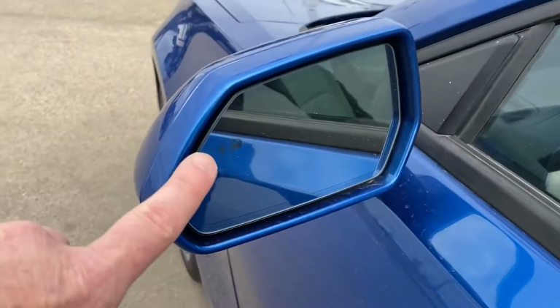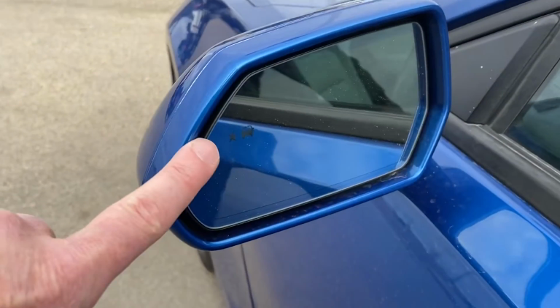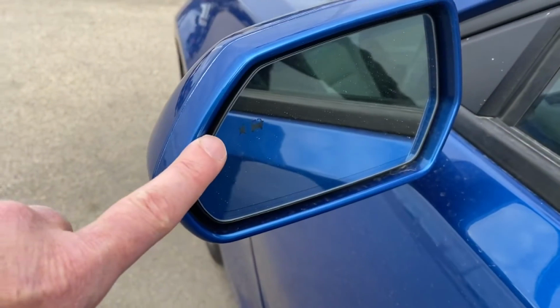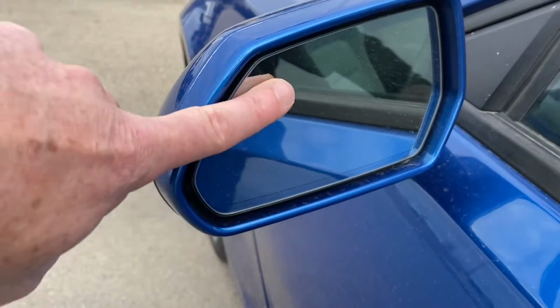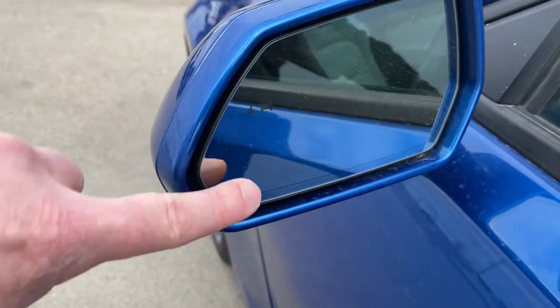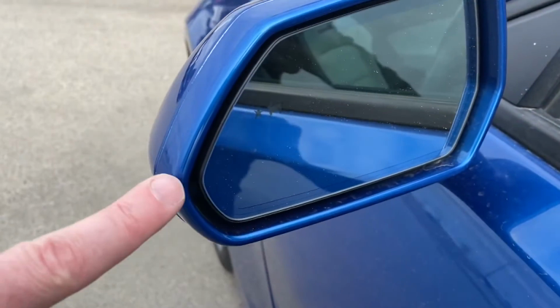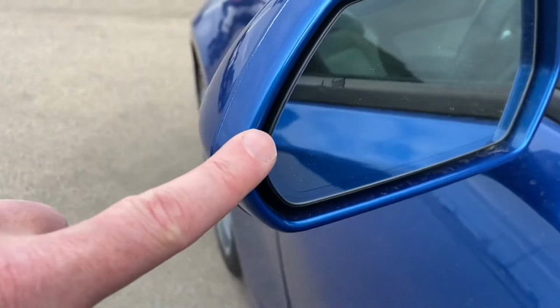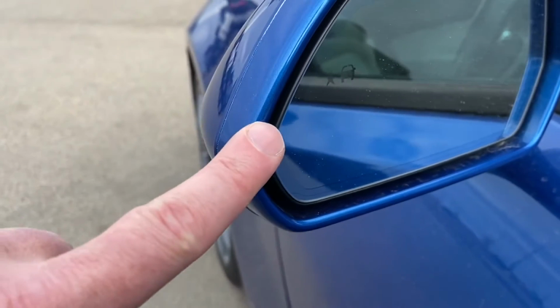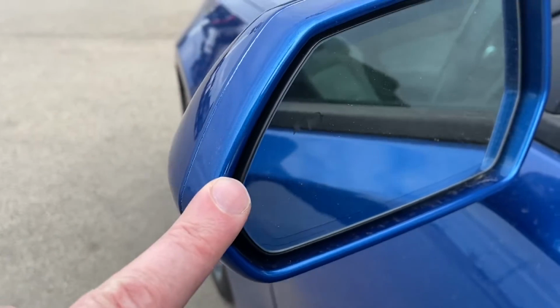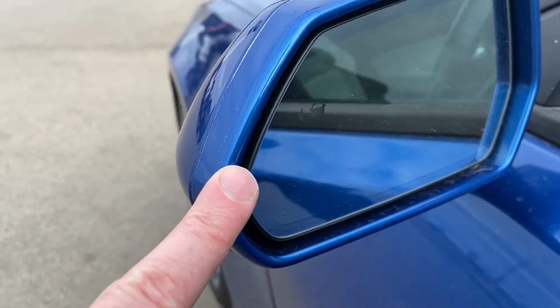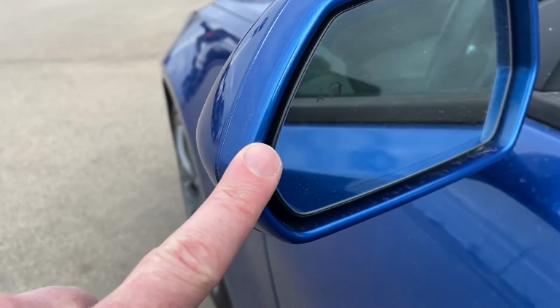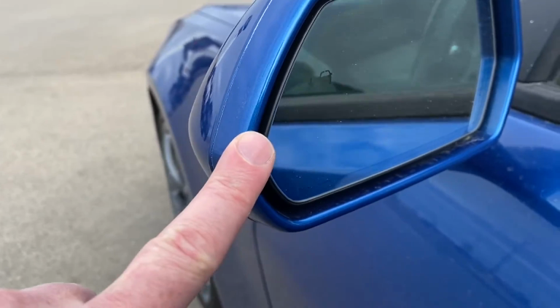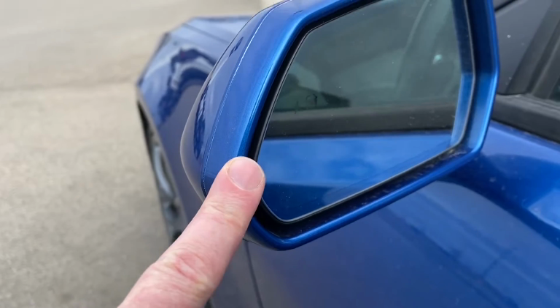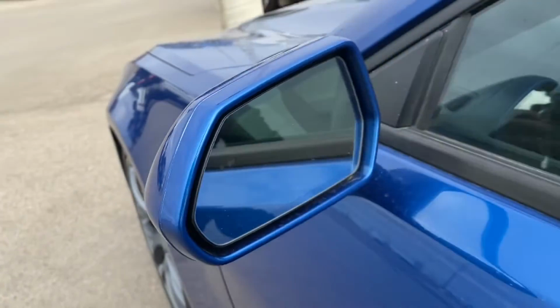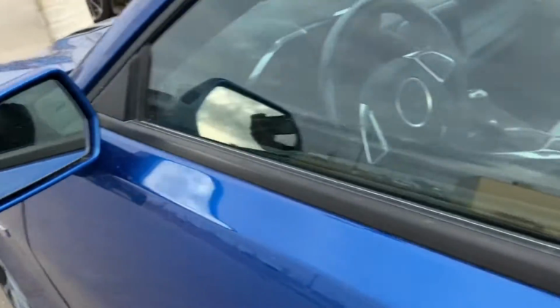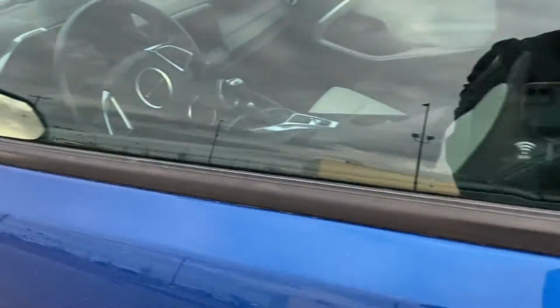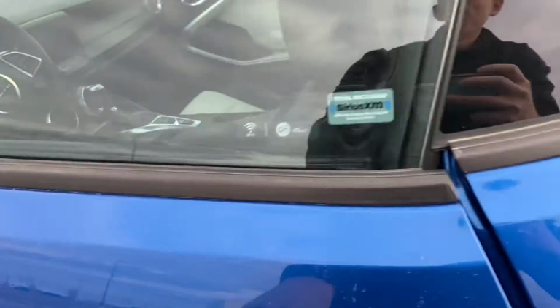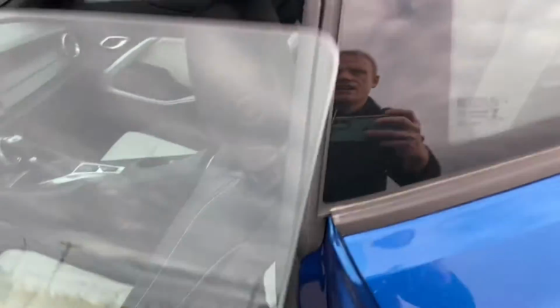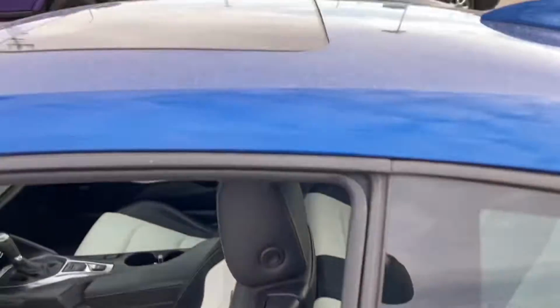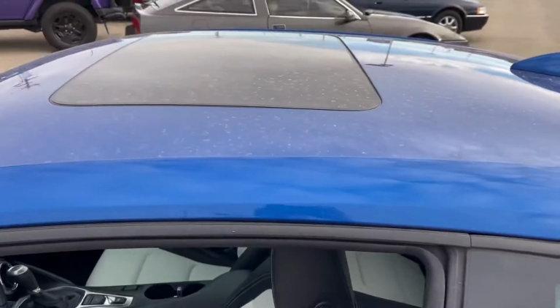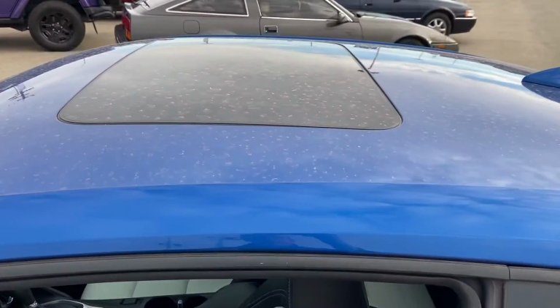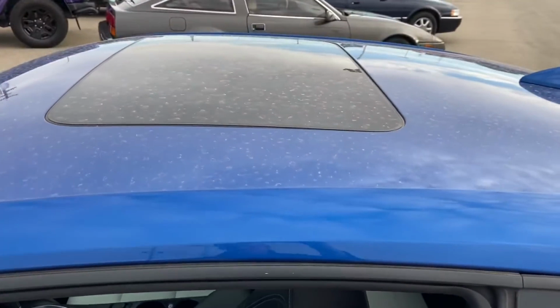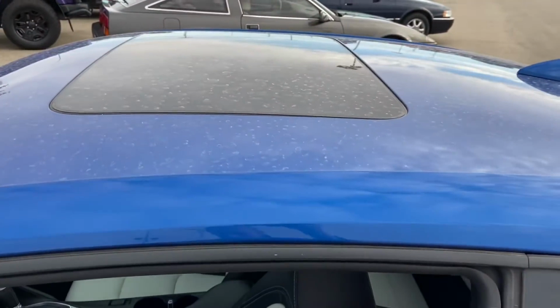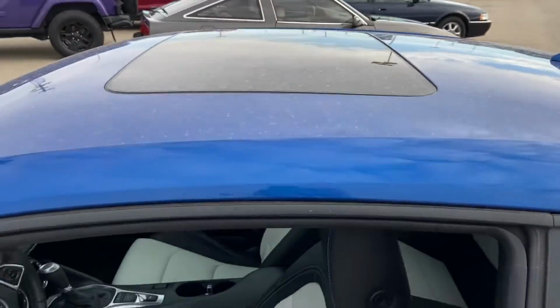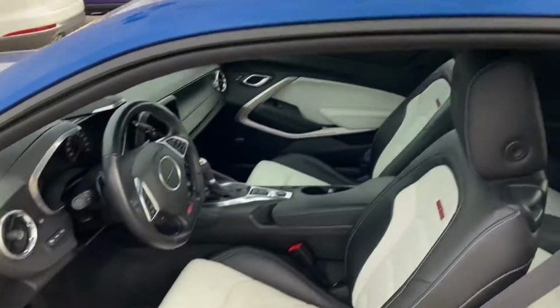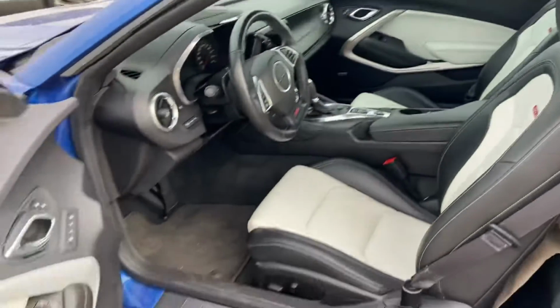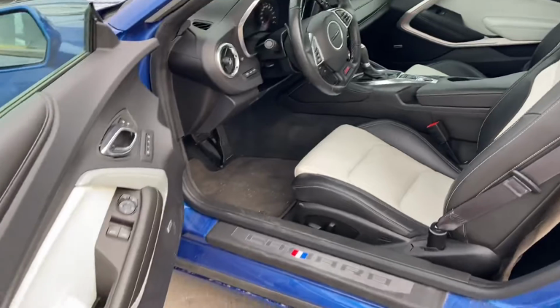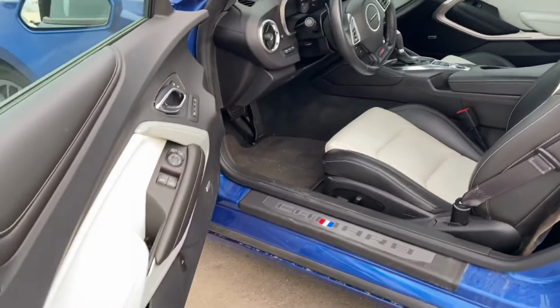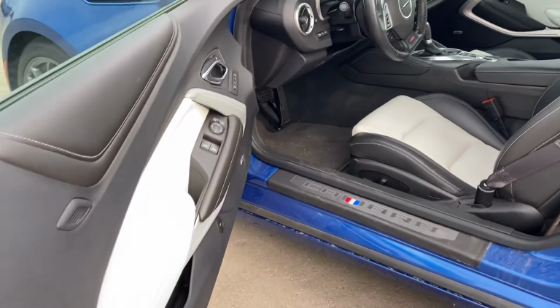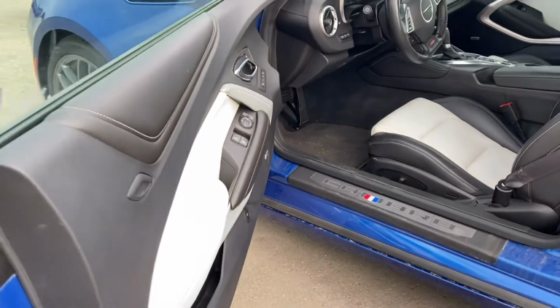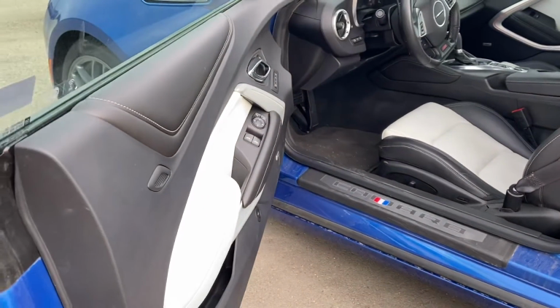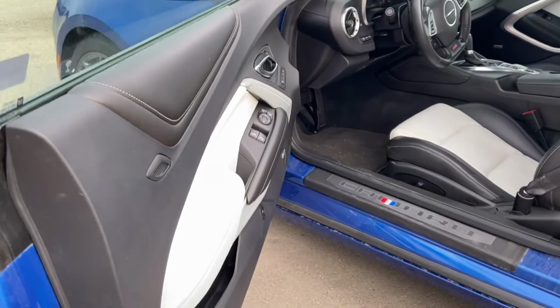You've also got your blind spot information system just in the mirror there. It comes with a moonroof. You've got that very cool white and black interior.